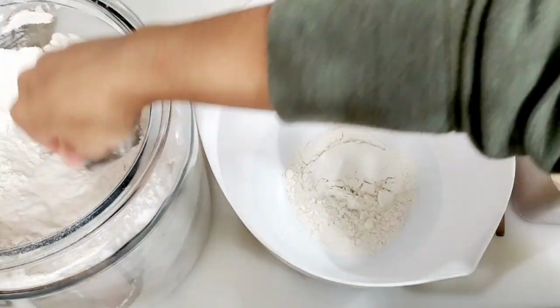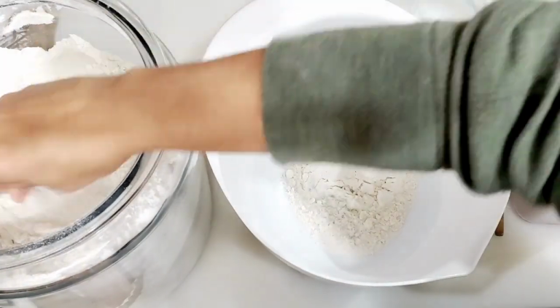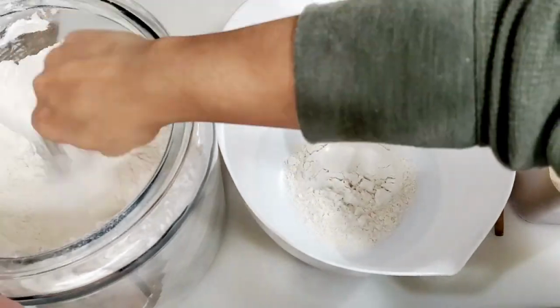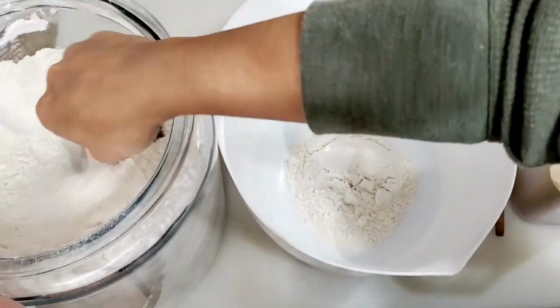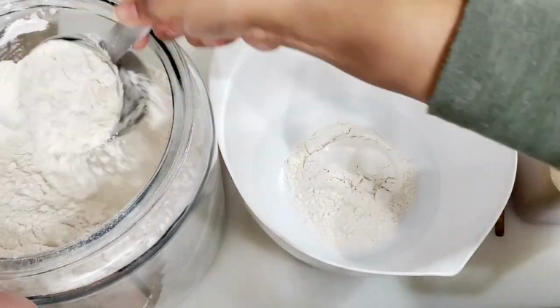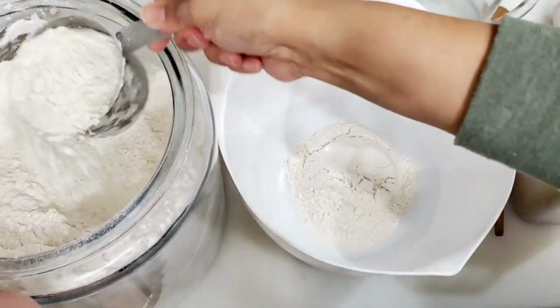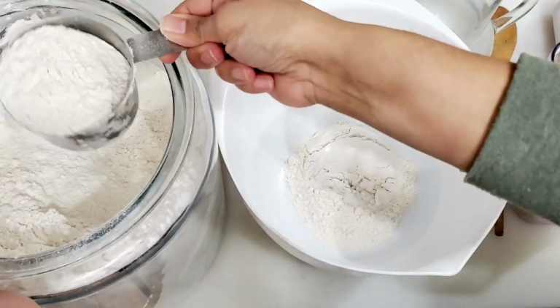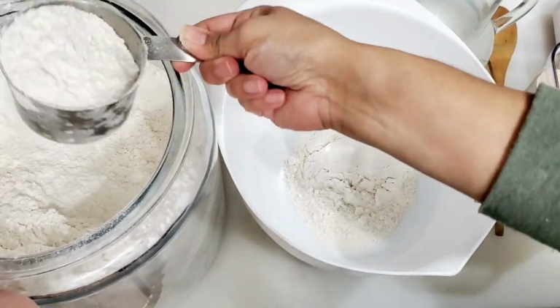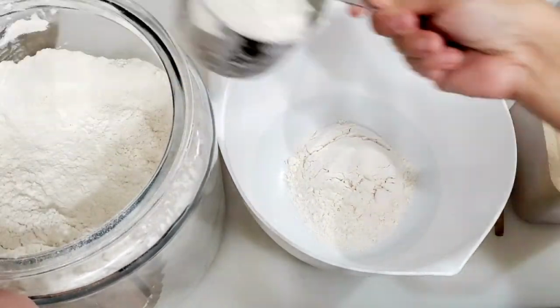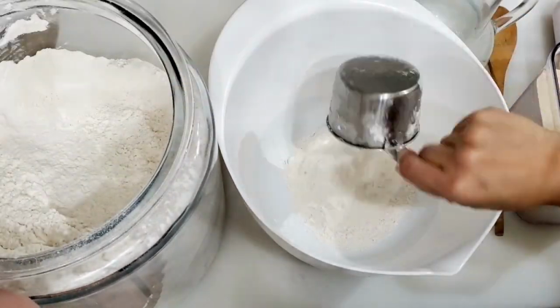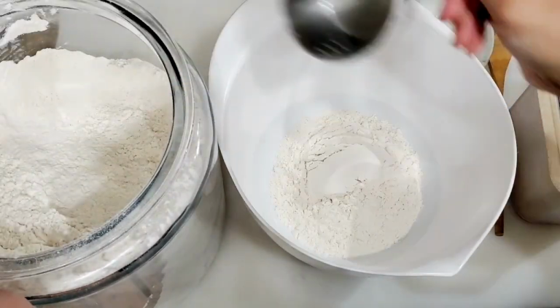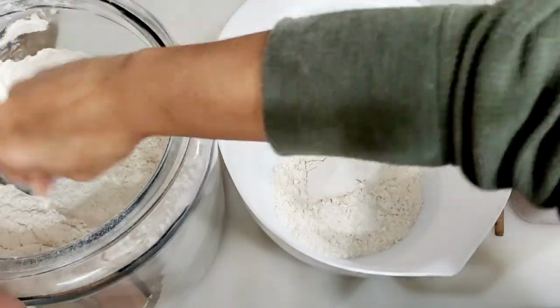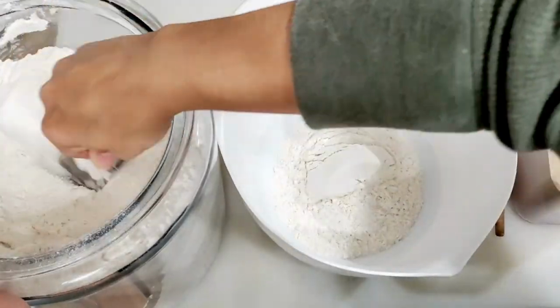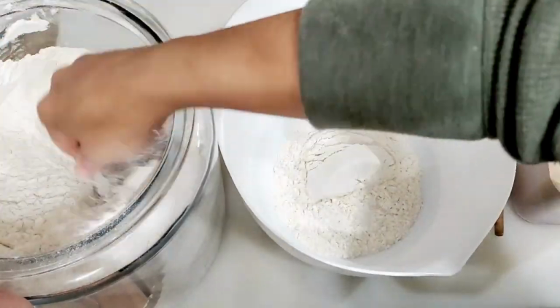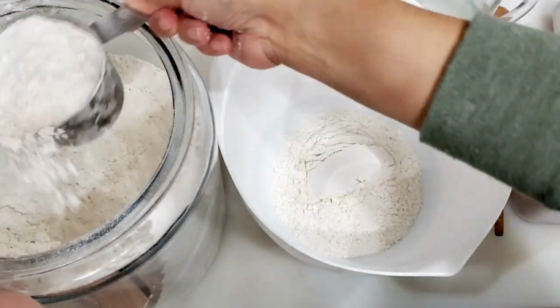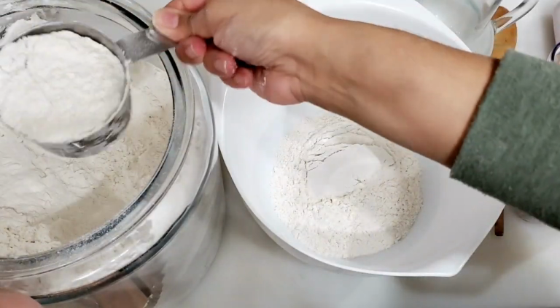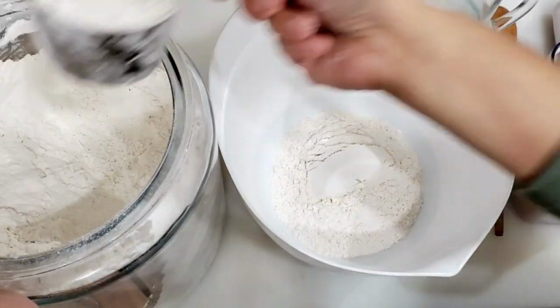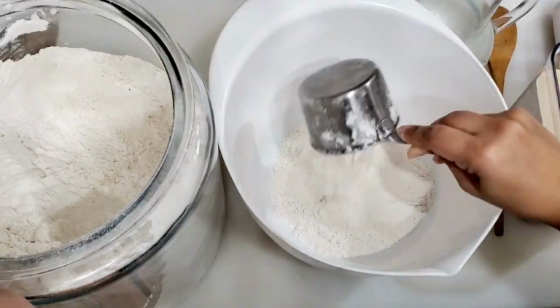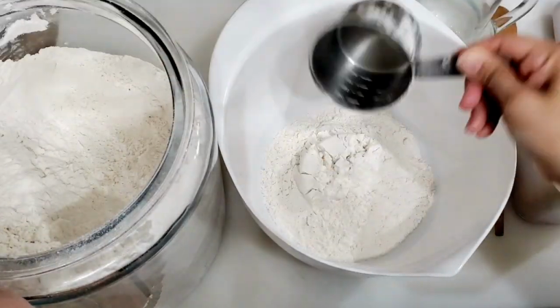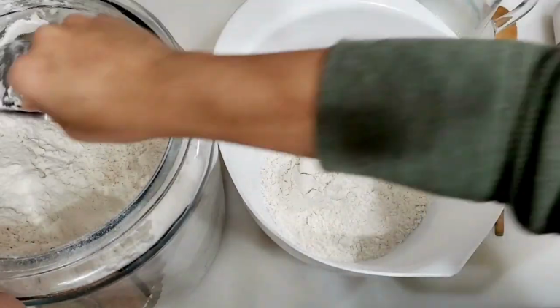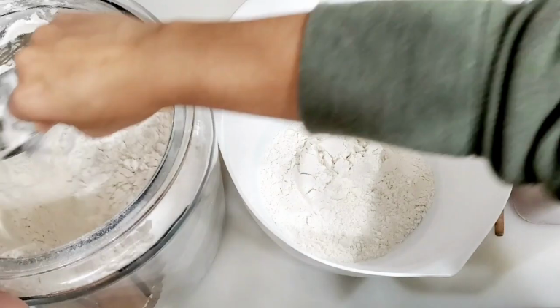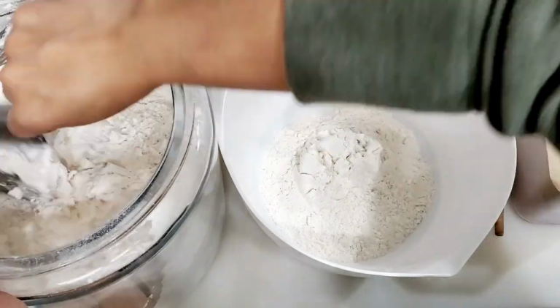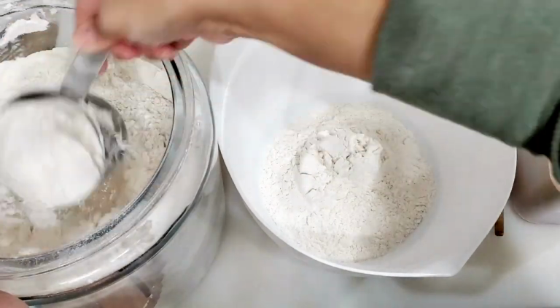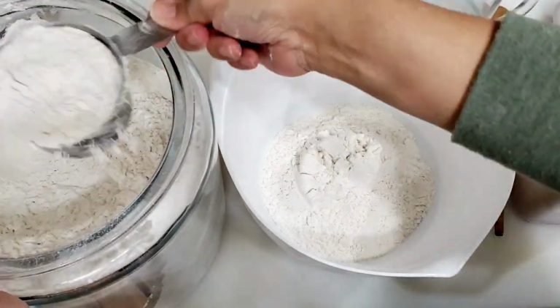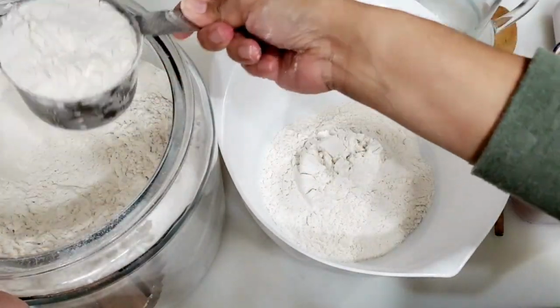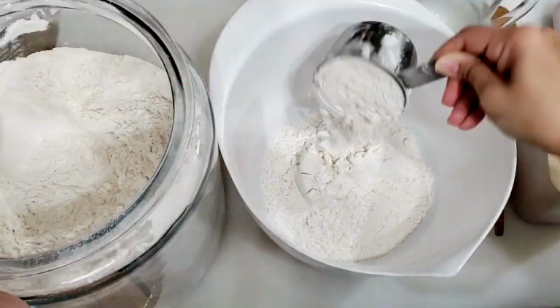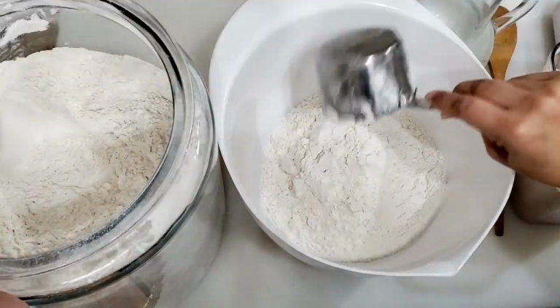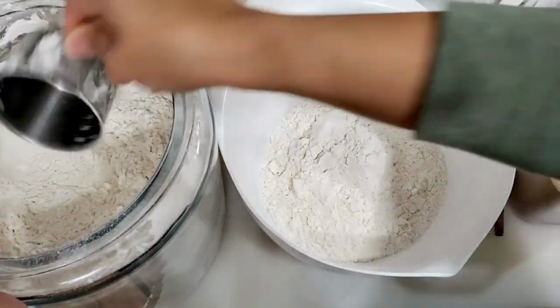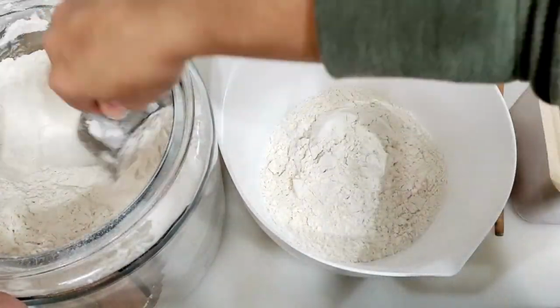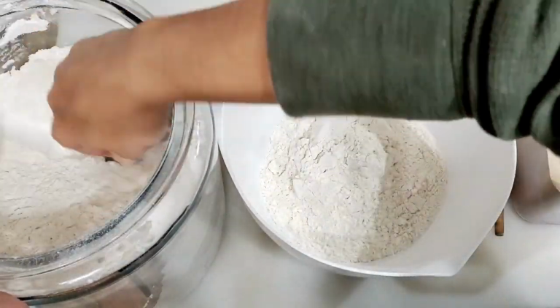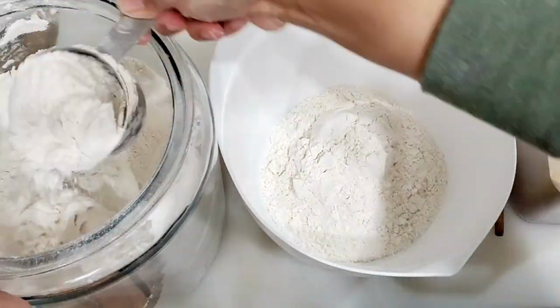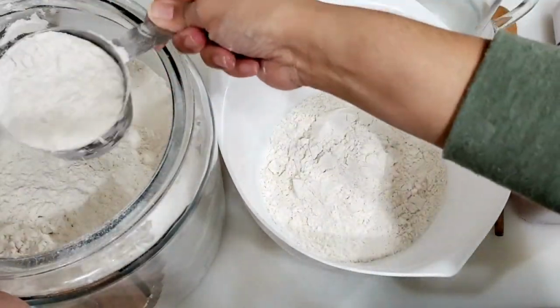I'm making a lot of bread — loaf bread, sandwich bread, artisan bread.